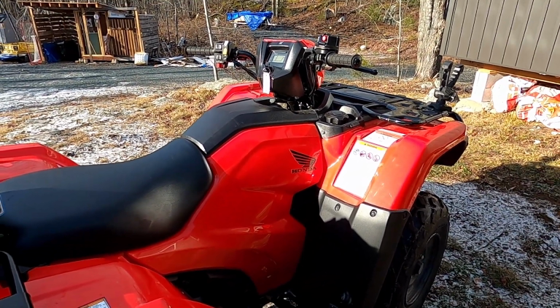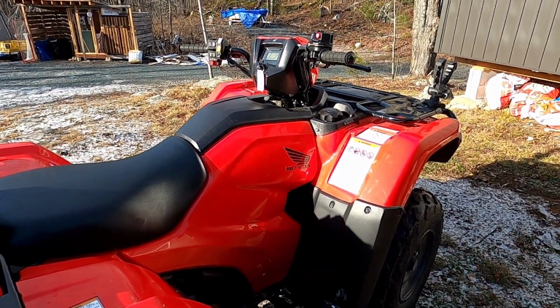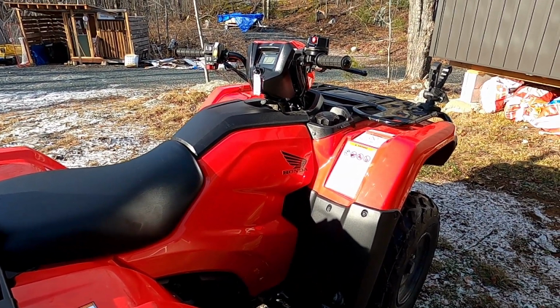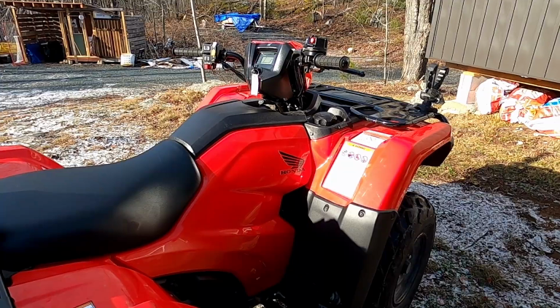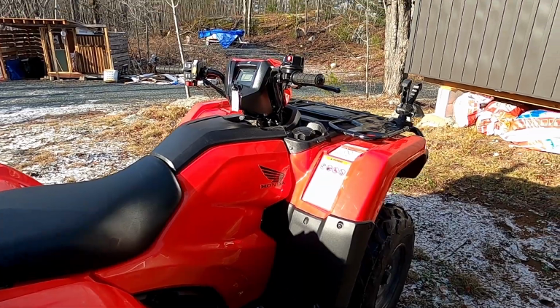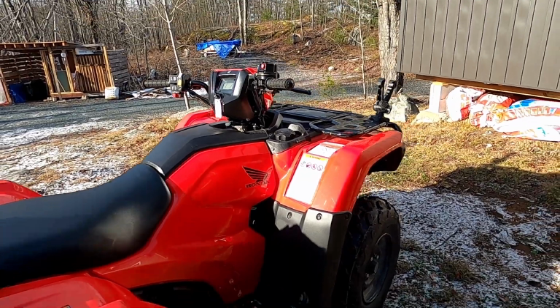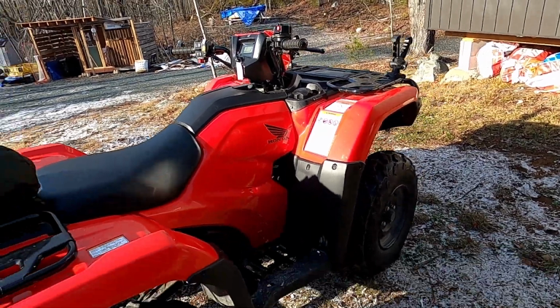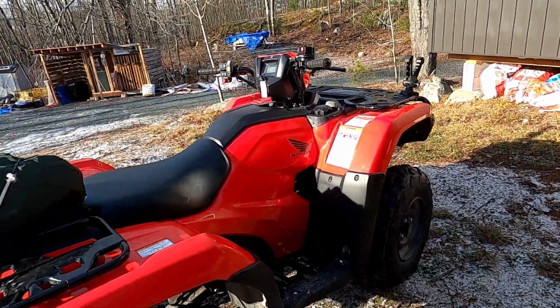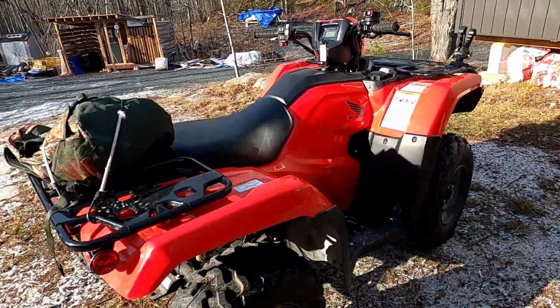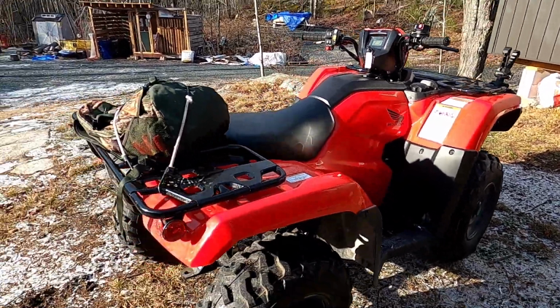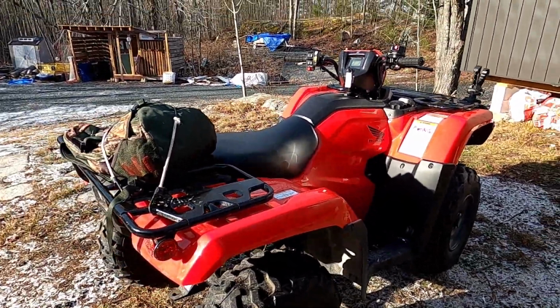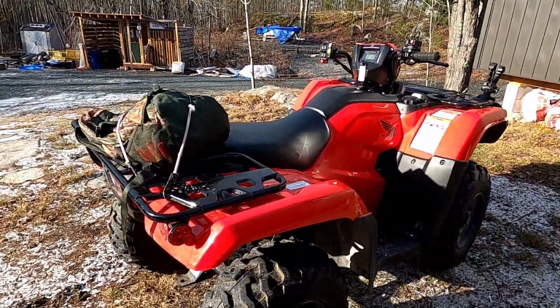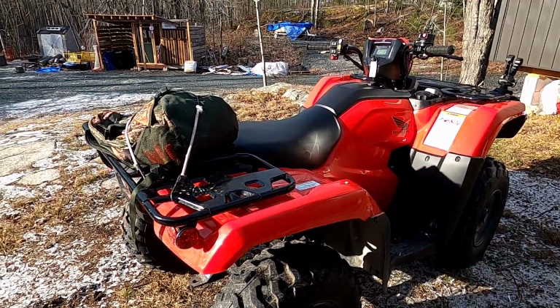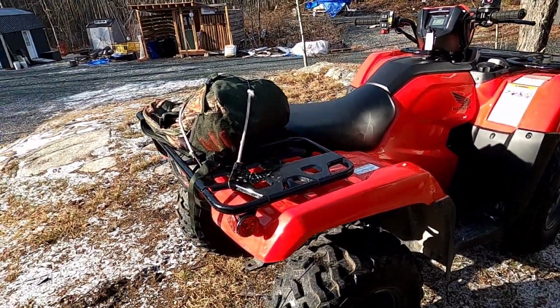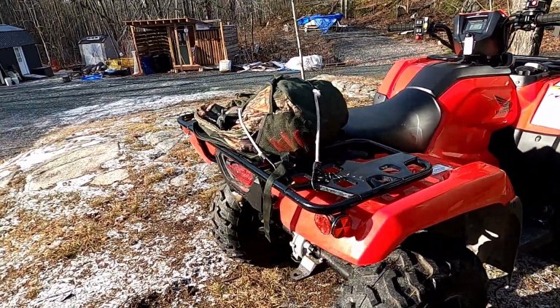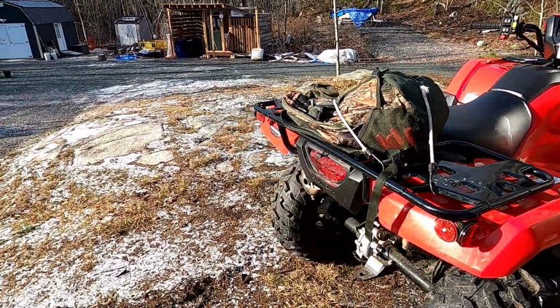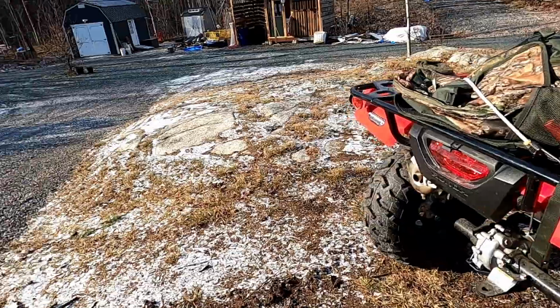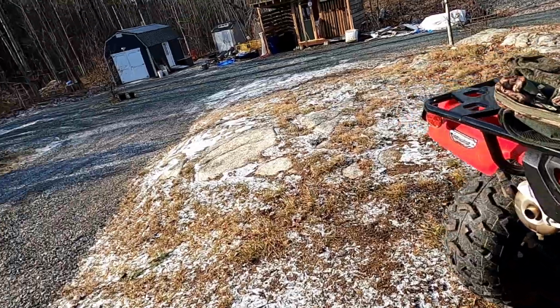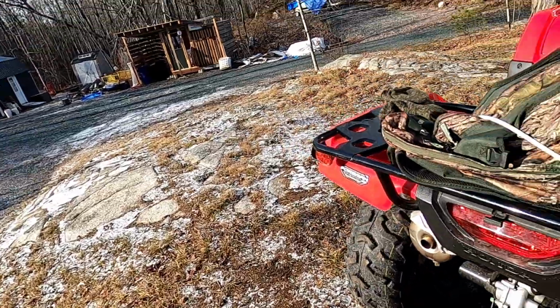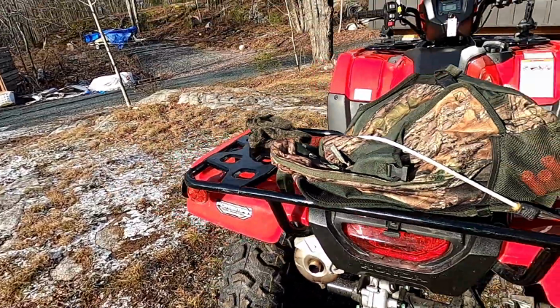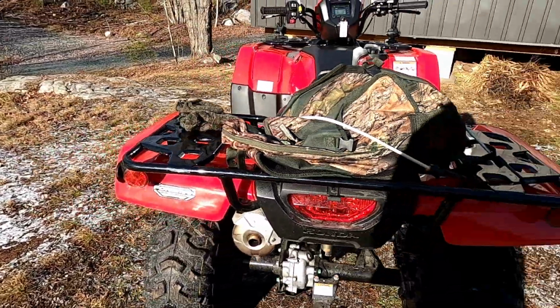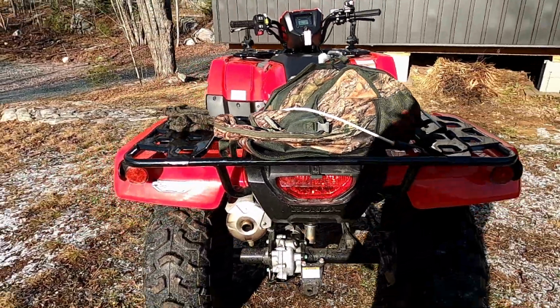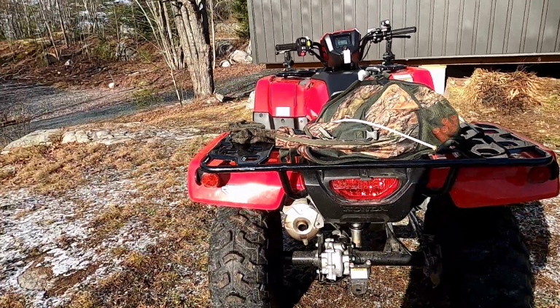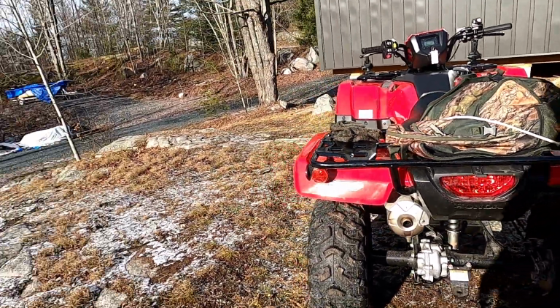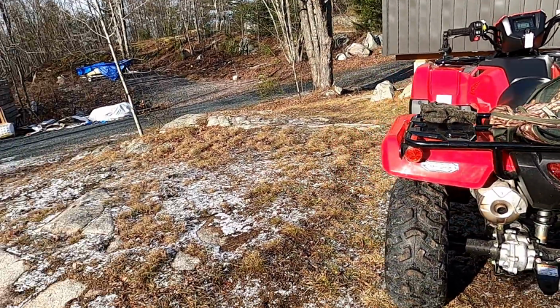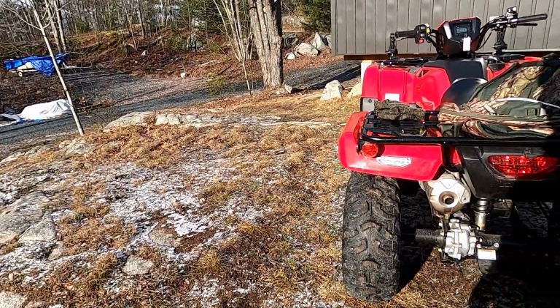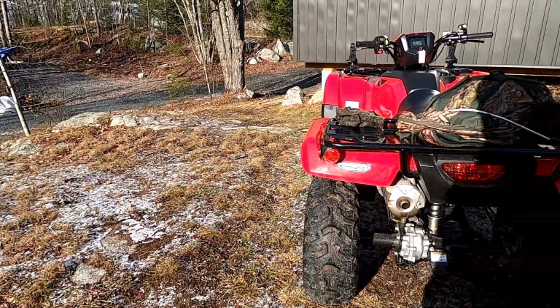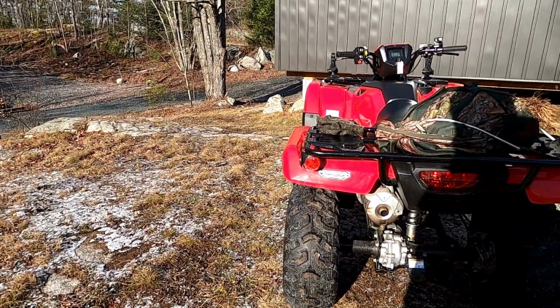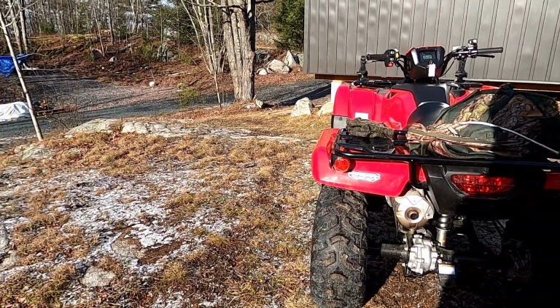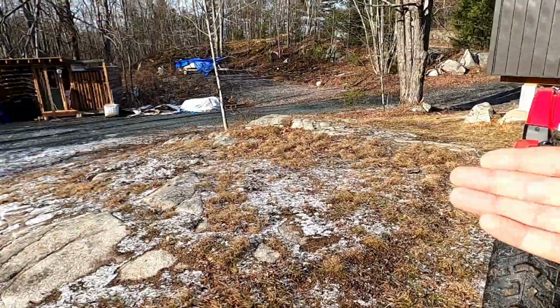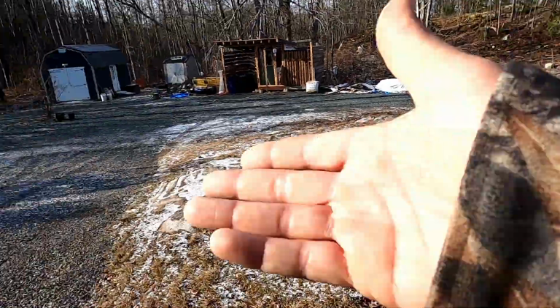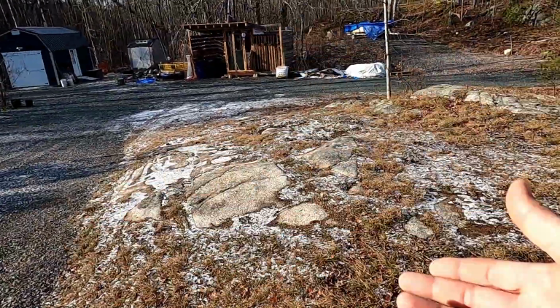This thing really boogies — it's a lot faster than my 420, obviously. But I don't need an 800 or anything like that. I'm predominantly on trails, hunting trails, and gravel road.